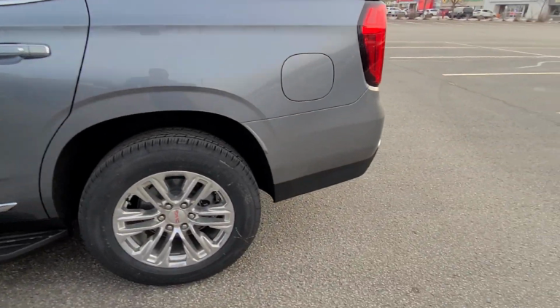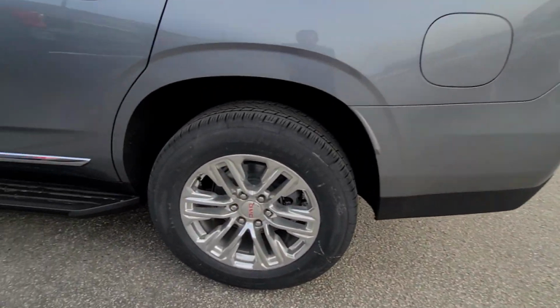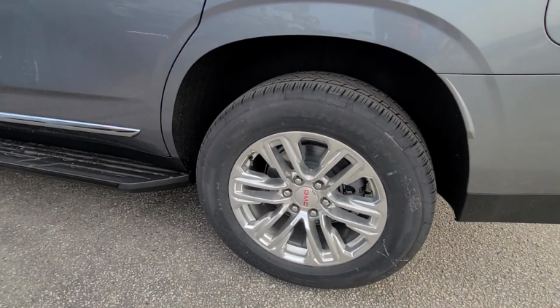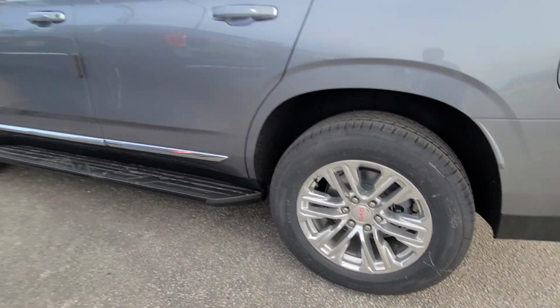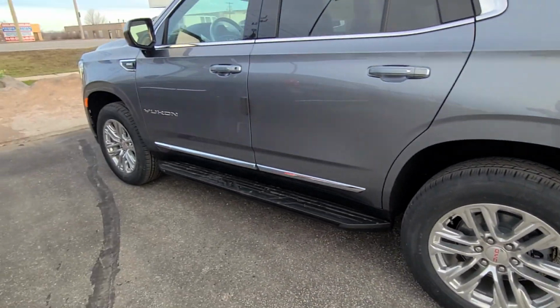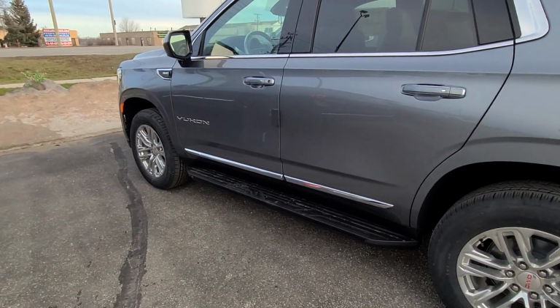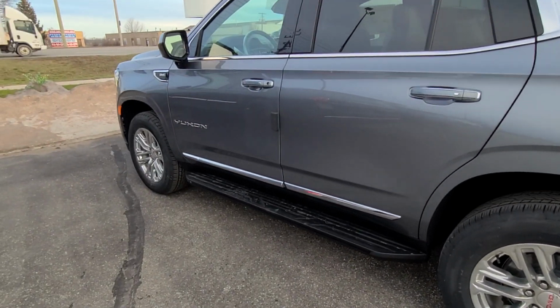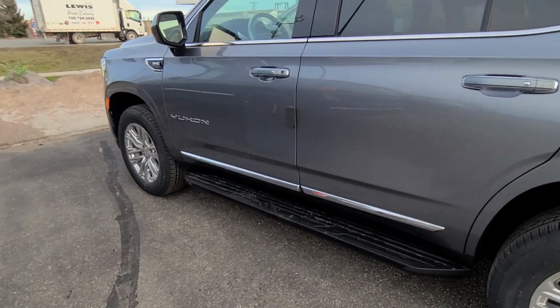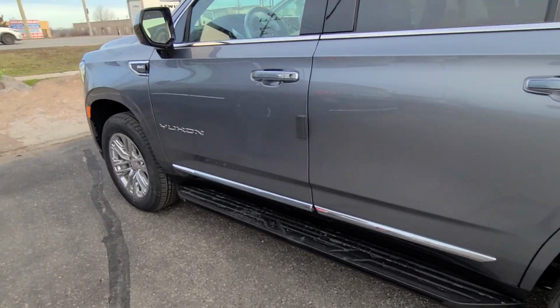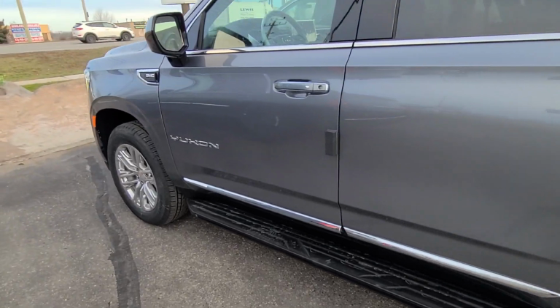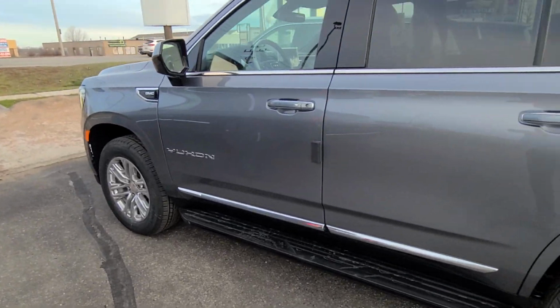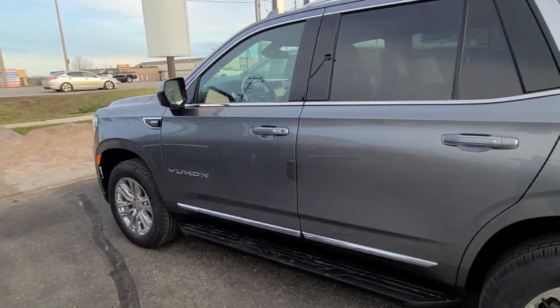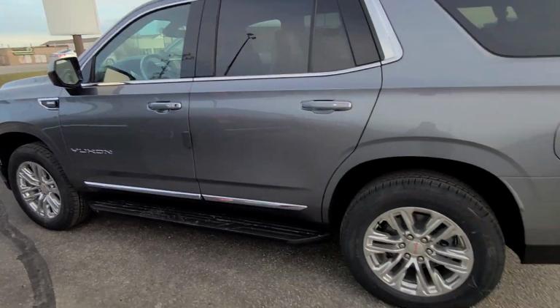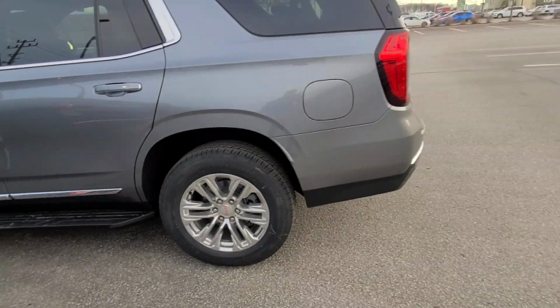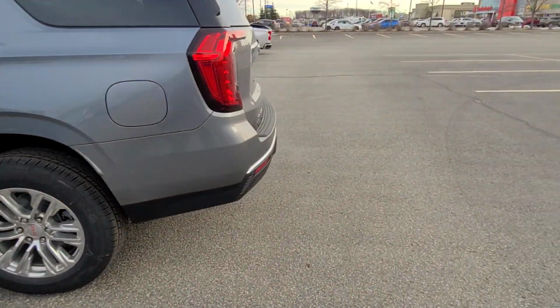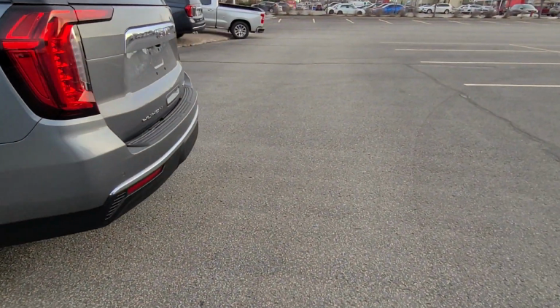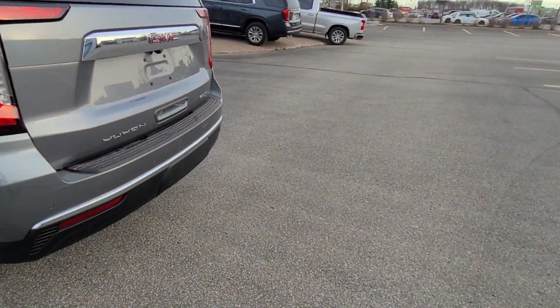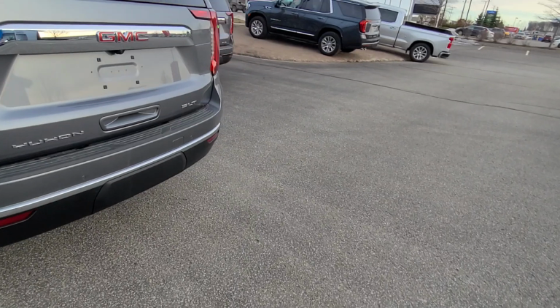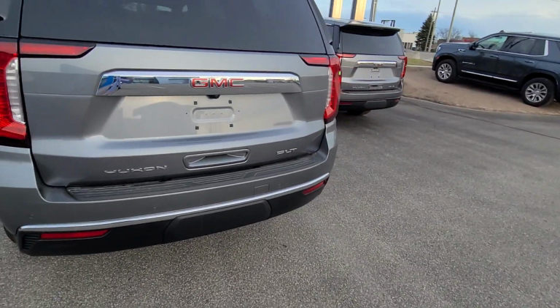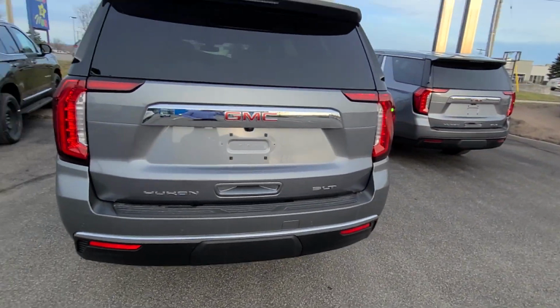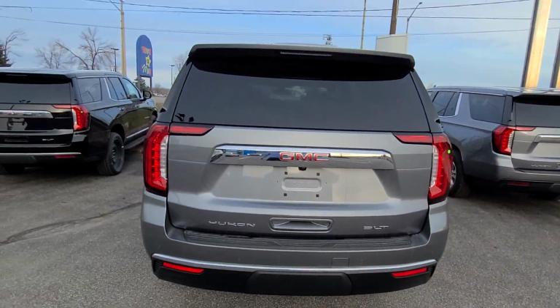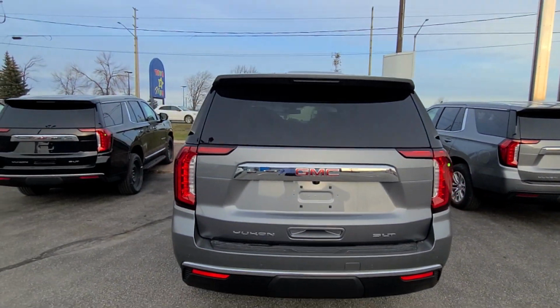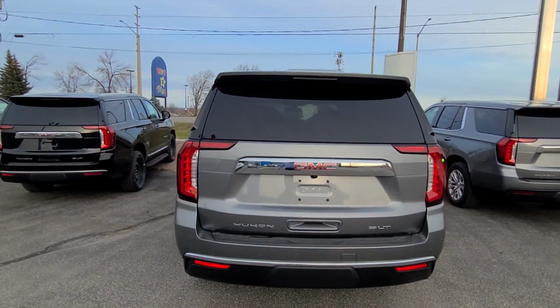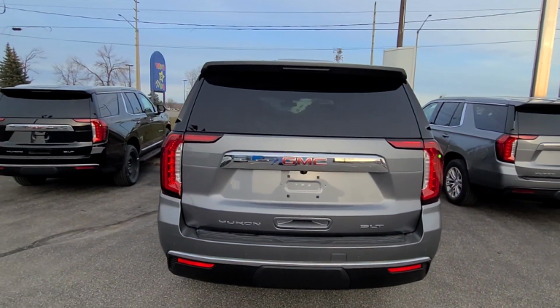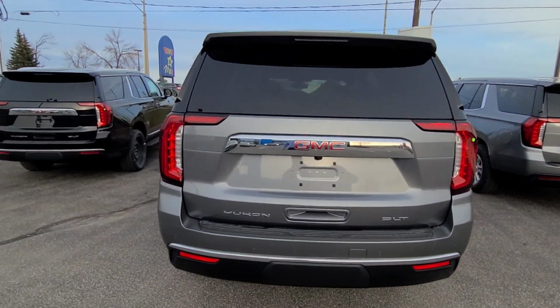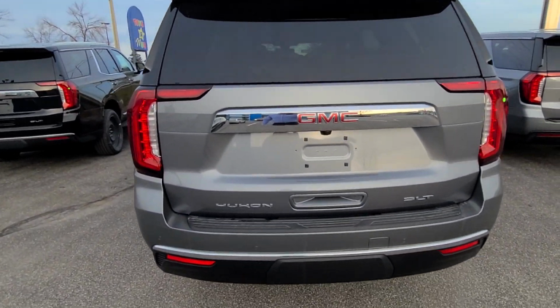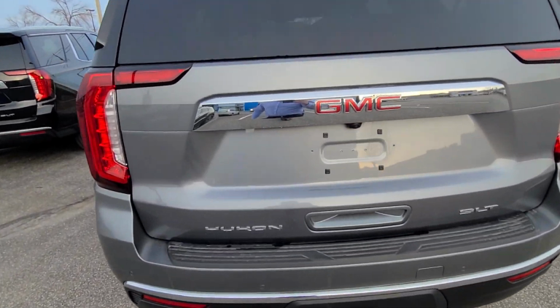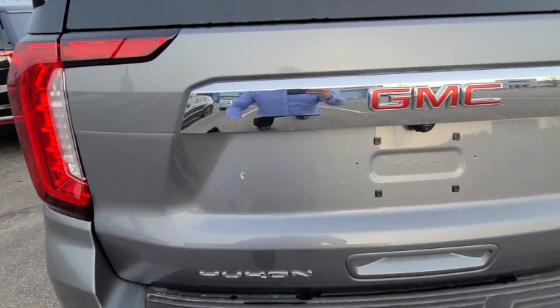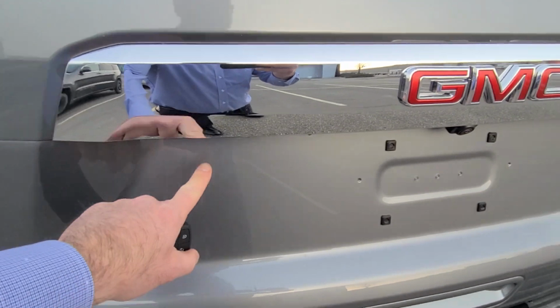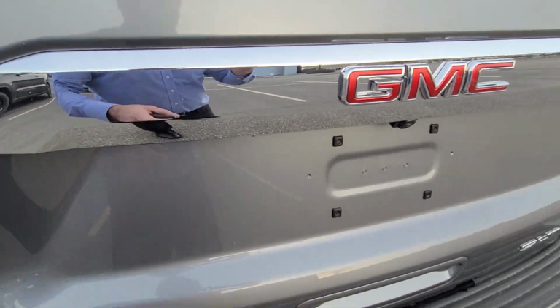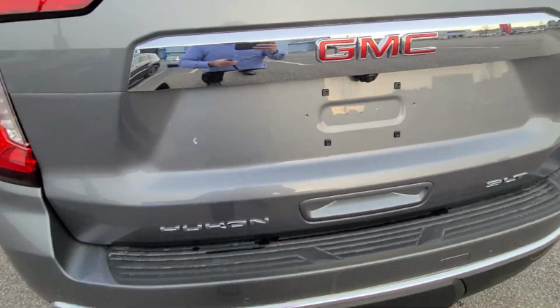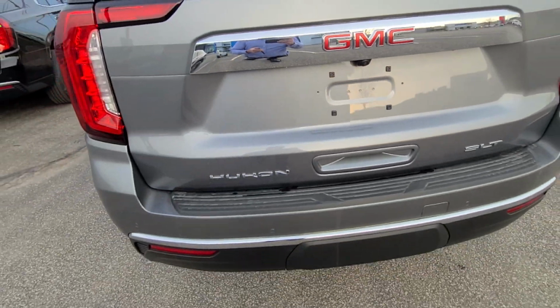It's got 20-inch chrome wheels, running boards so your short little ass can get inside. I'll show you from the back. Very slick. It's satin steel metallic — the color. It's super metallic when it's all cleaned up.